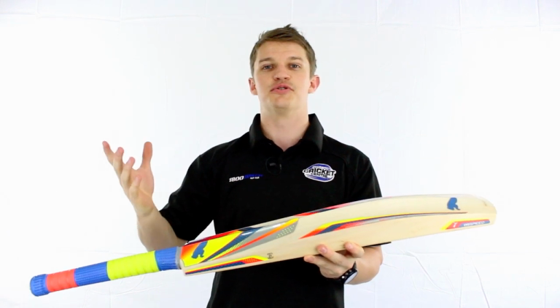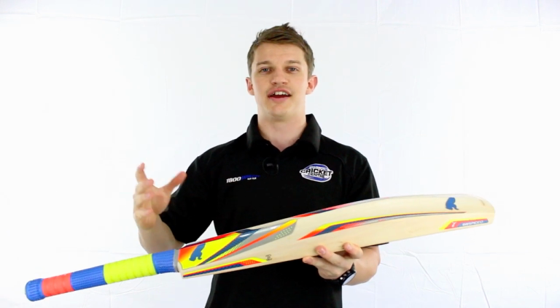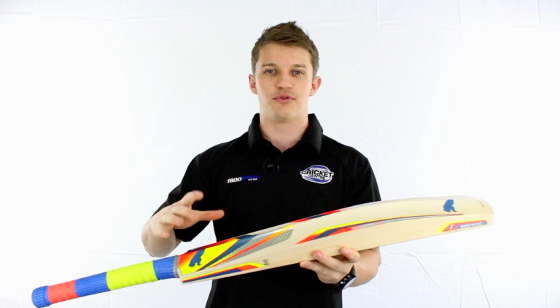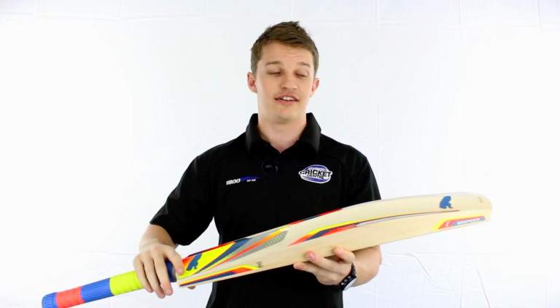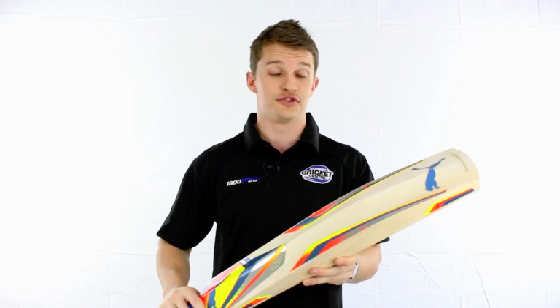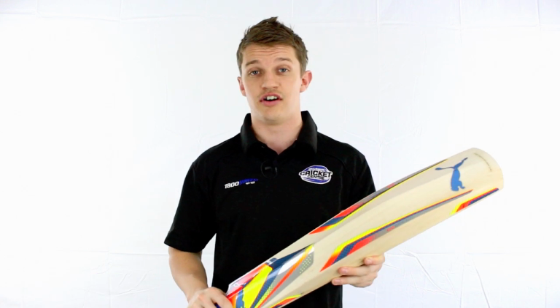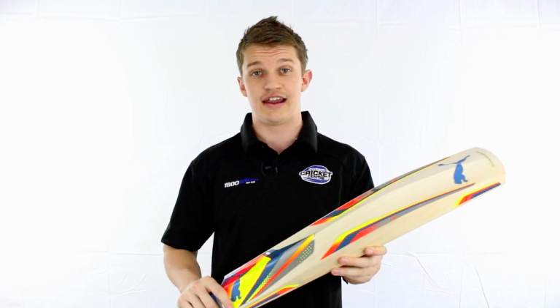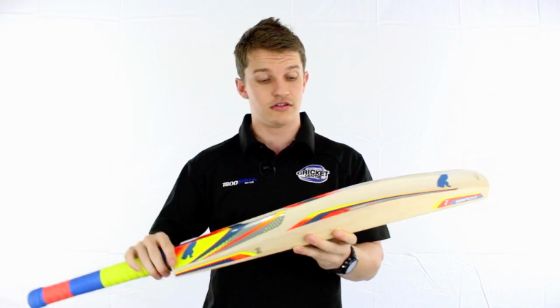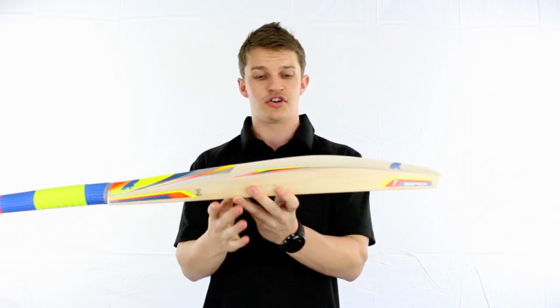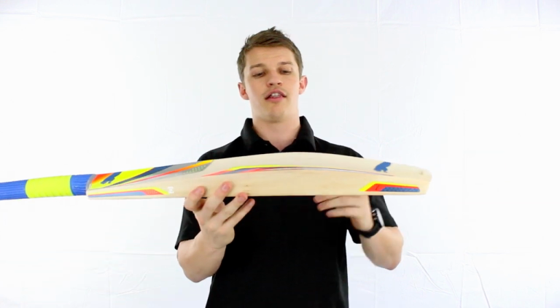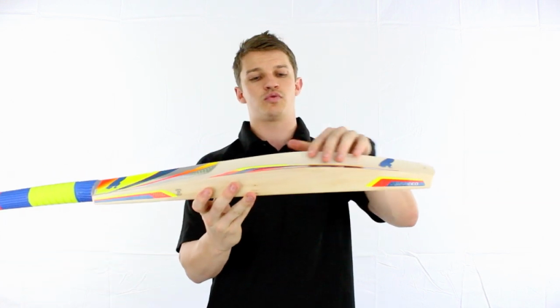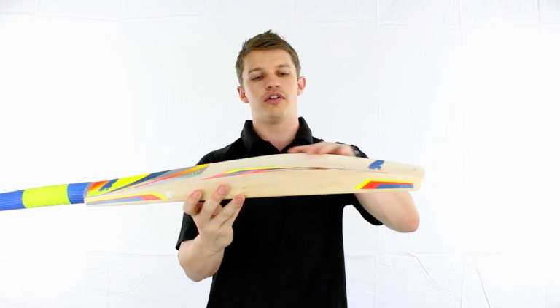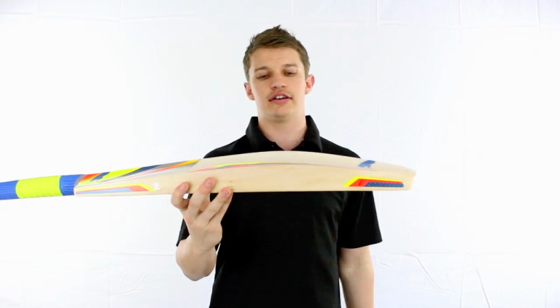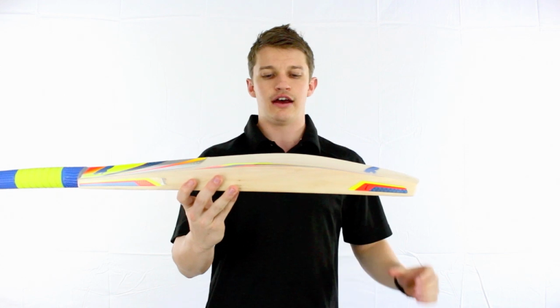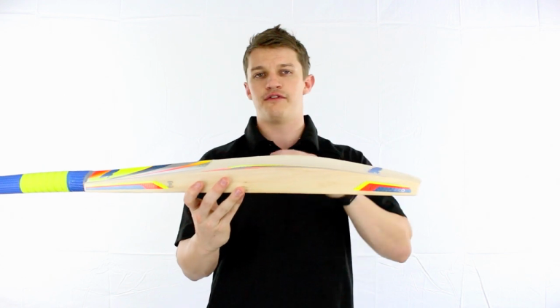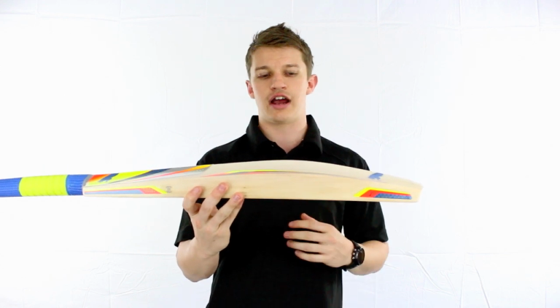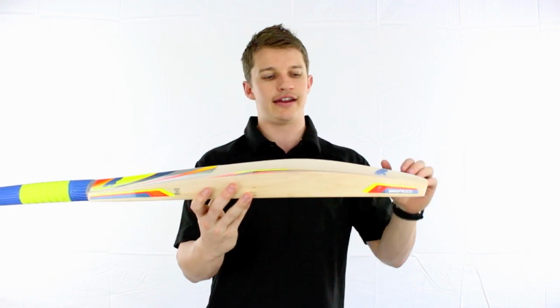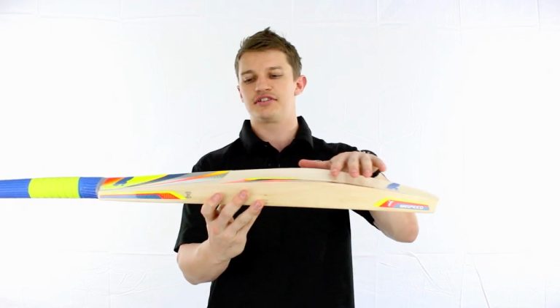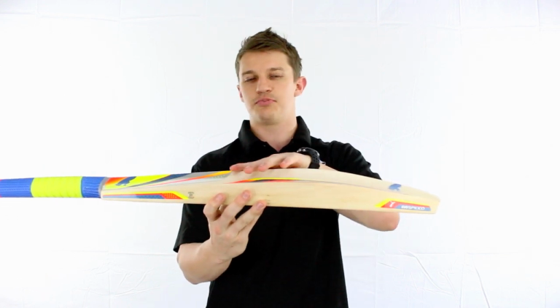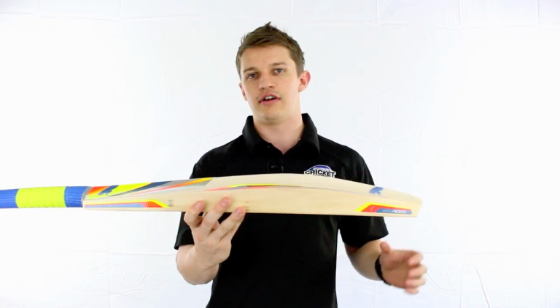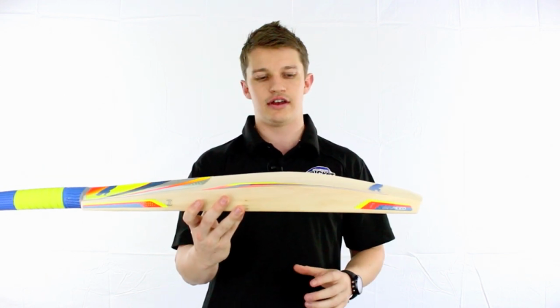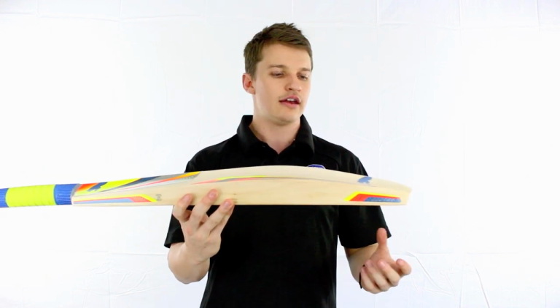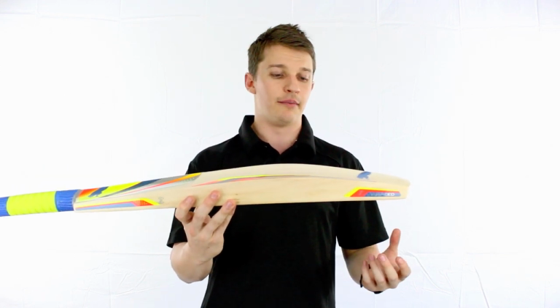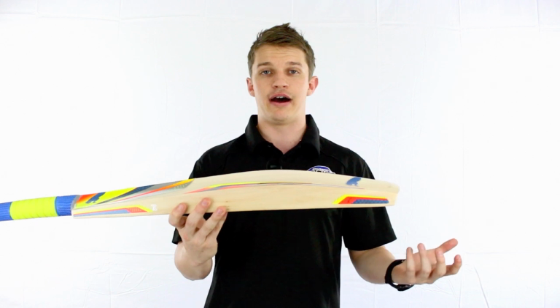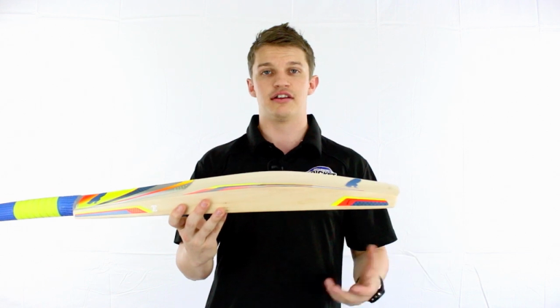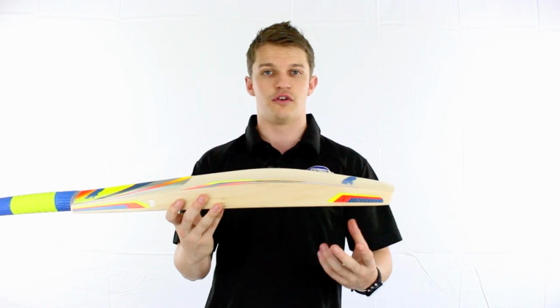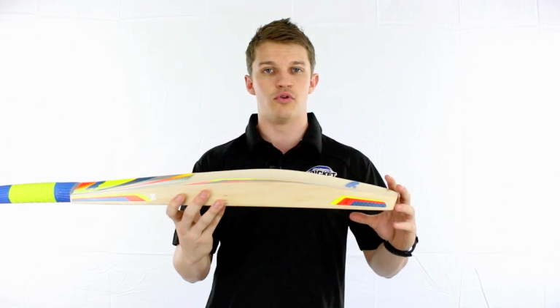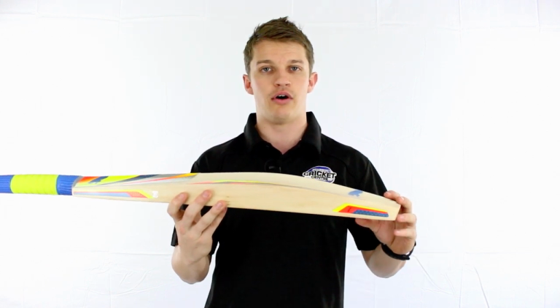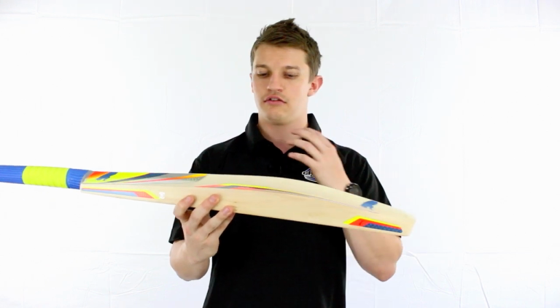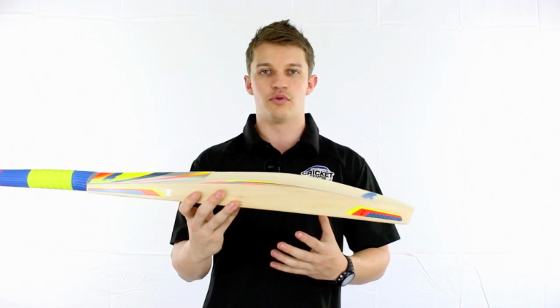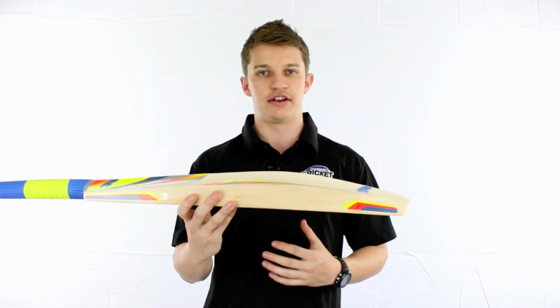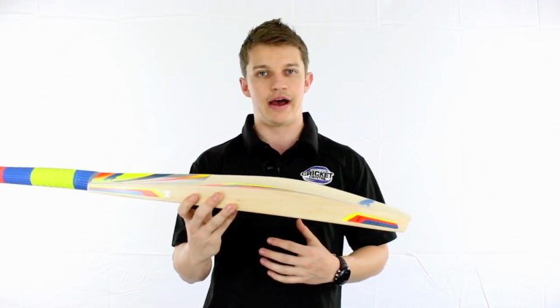I know it's a big trend, people love it. It feels really nice in the hand as well. It's got quite a large swell, although it's a very full shaped bat. It does still have a spine that runs through there, which basically just offers a bit more power throughout the centre of the bat.